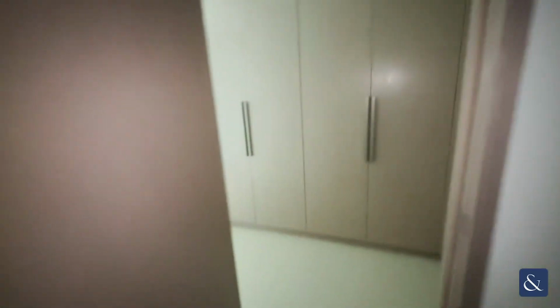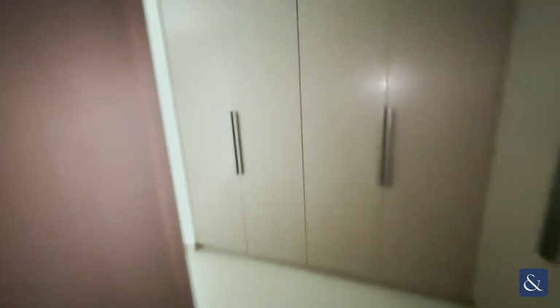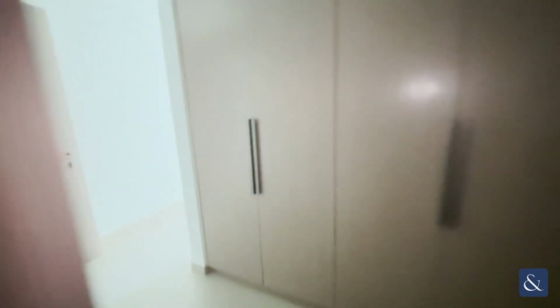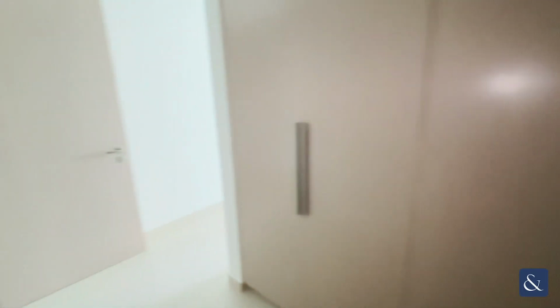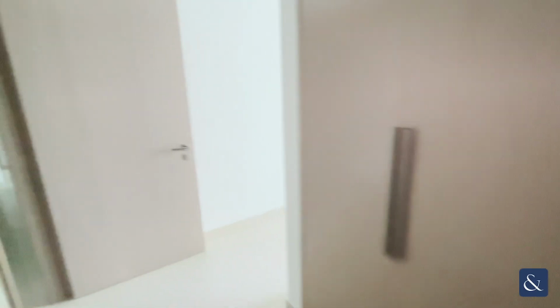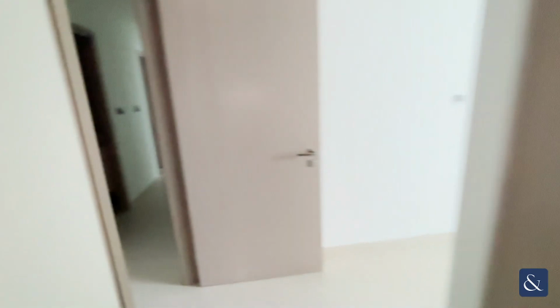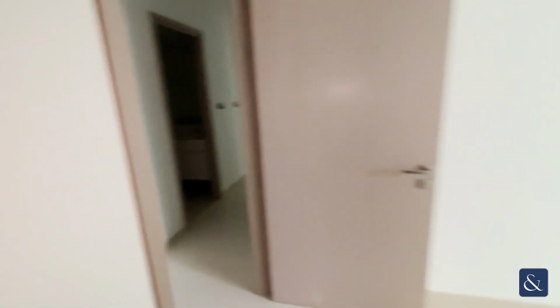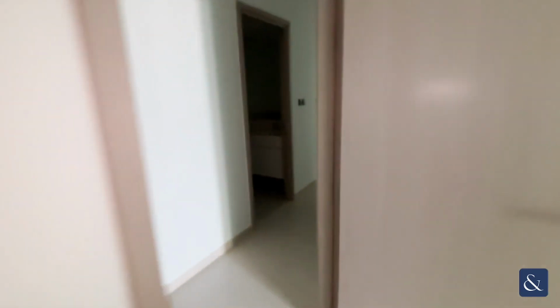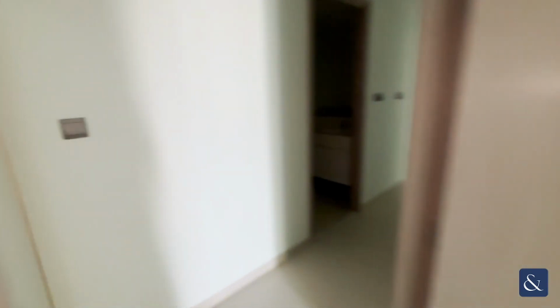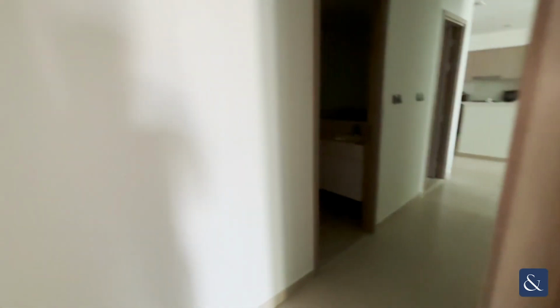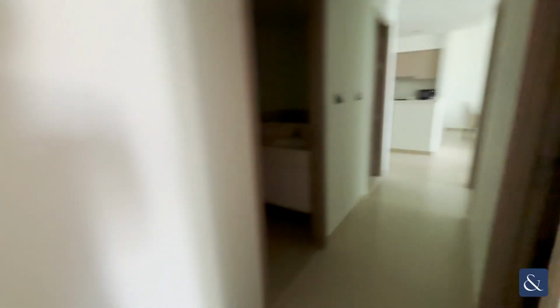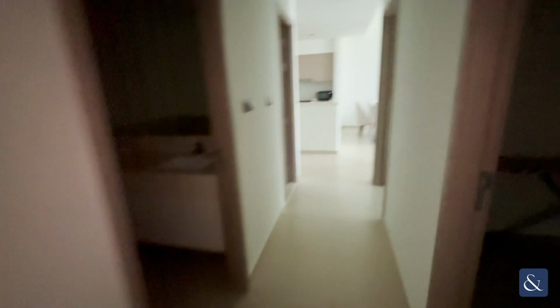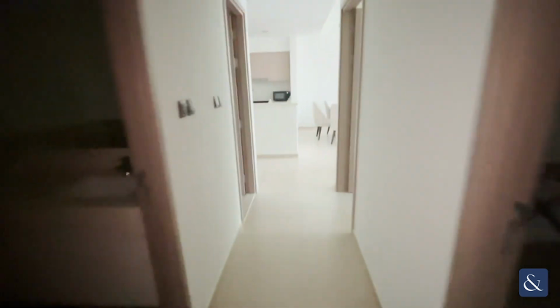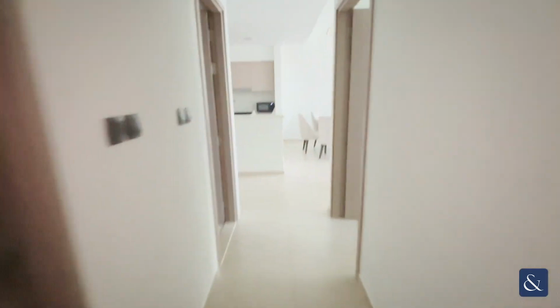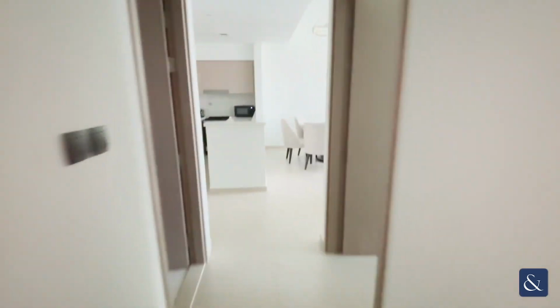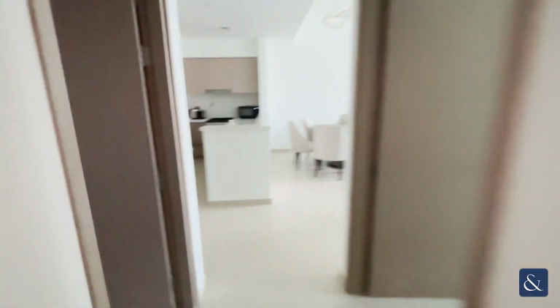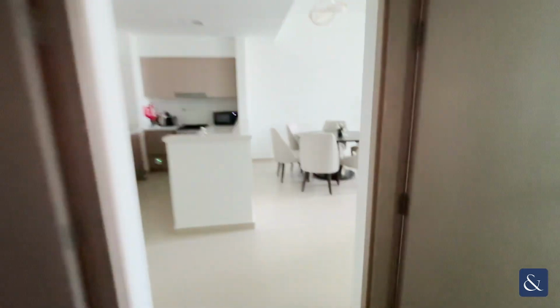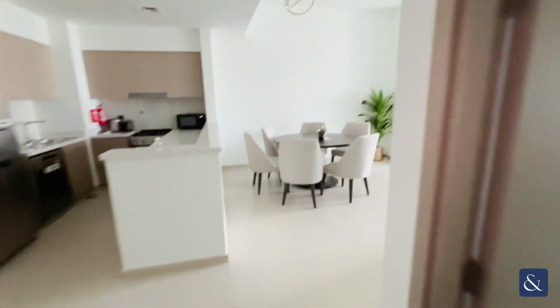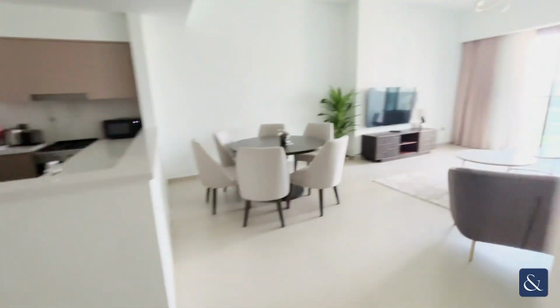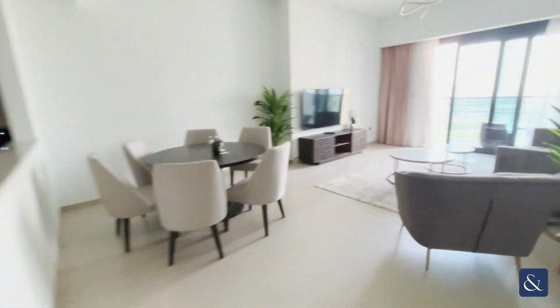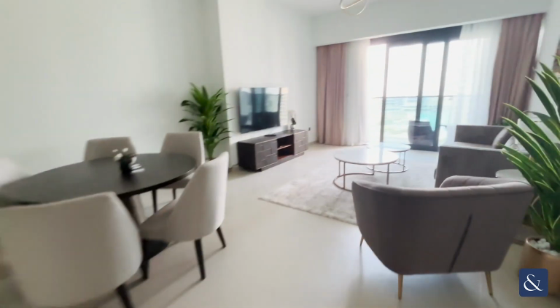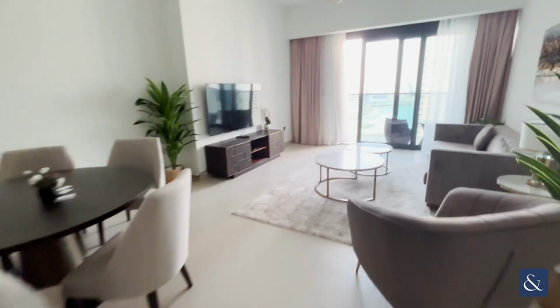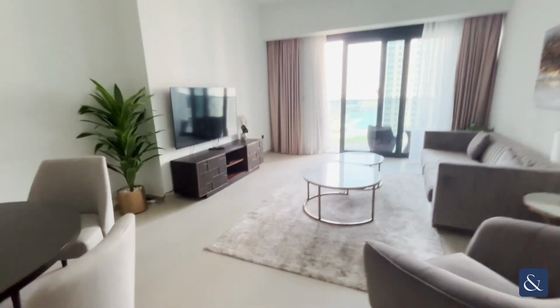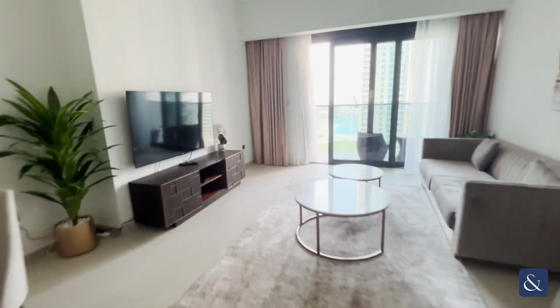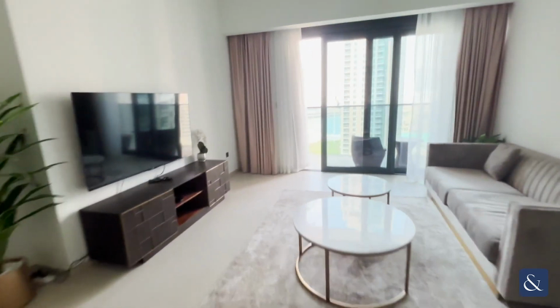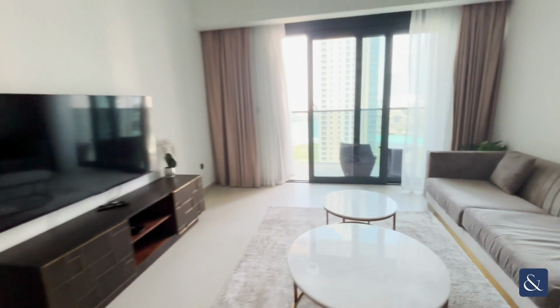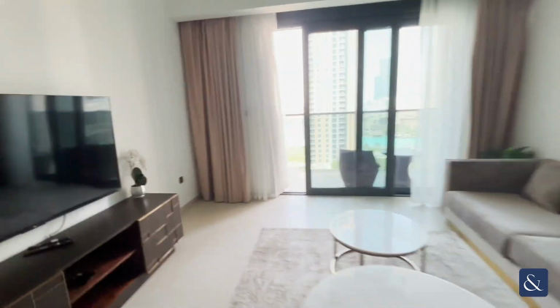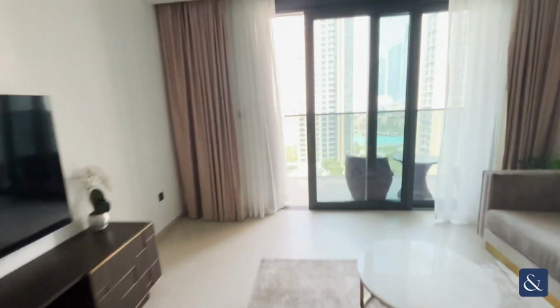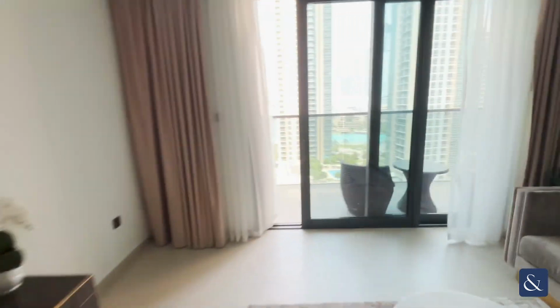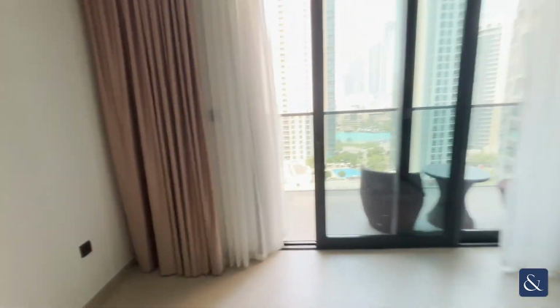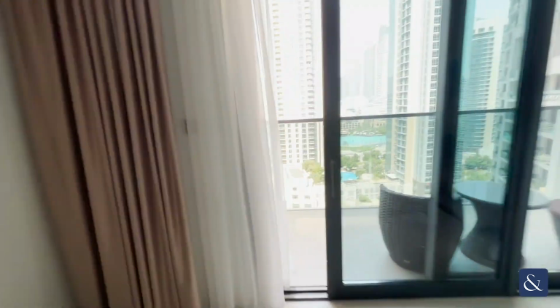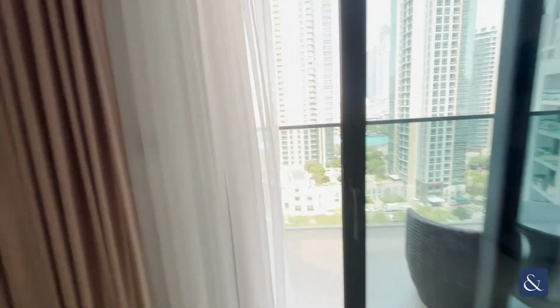Very well designed unit here and a very rare layout. Going now back into the living and dining area, you can see the view from the balcony here.